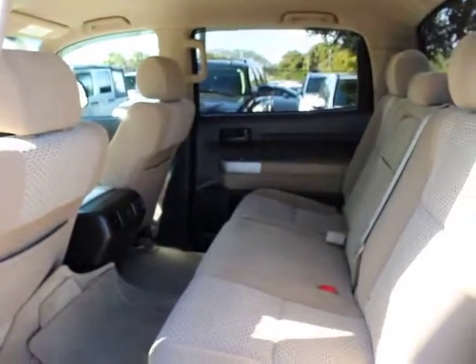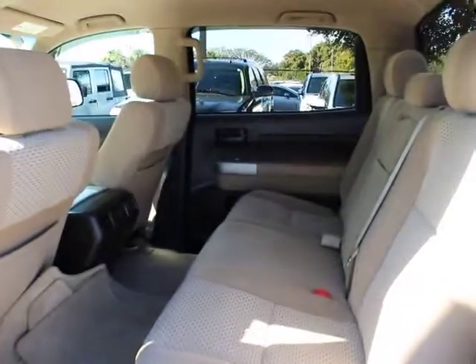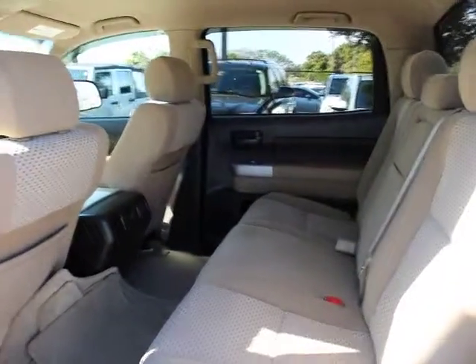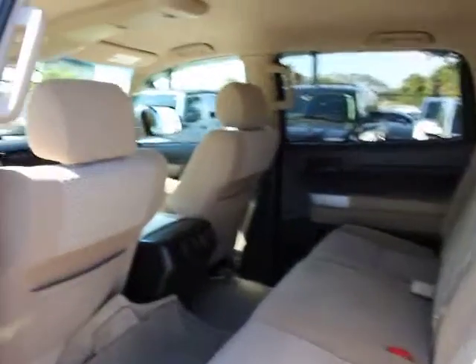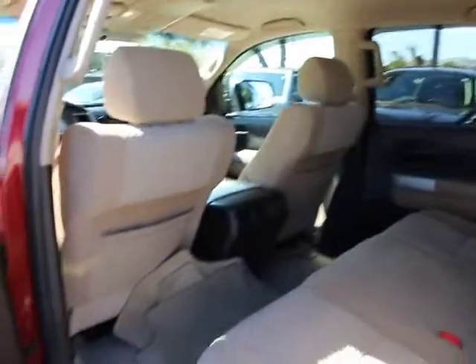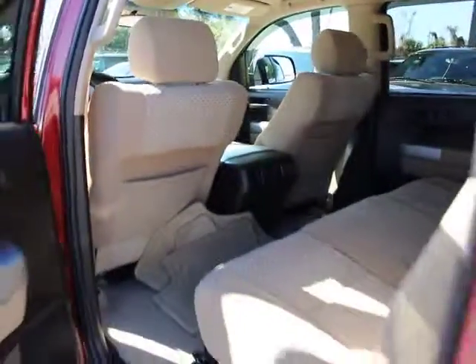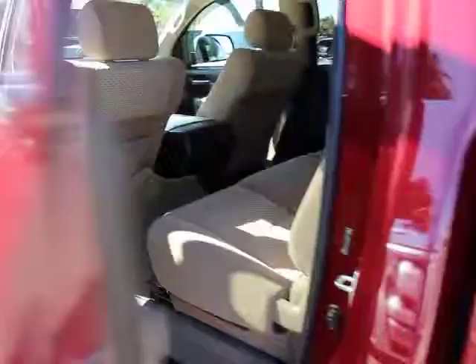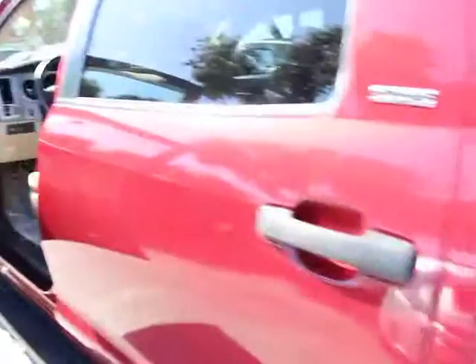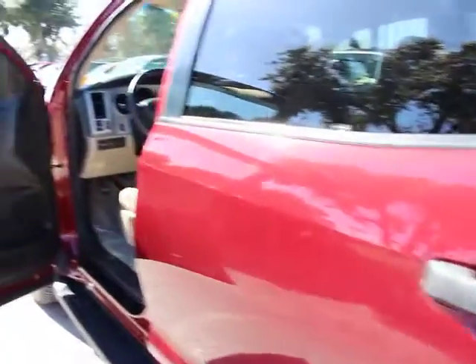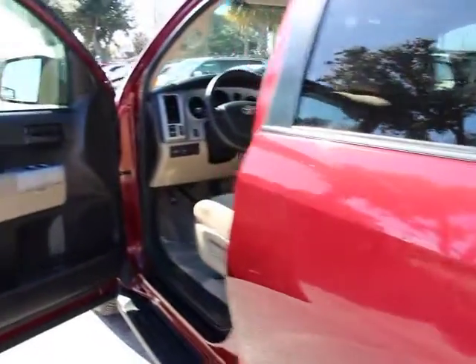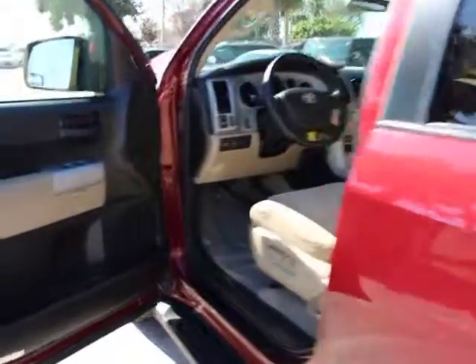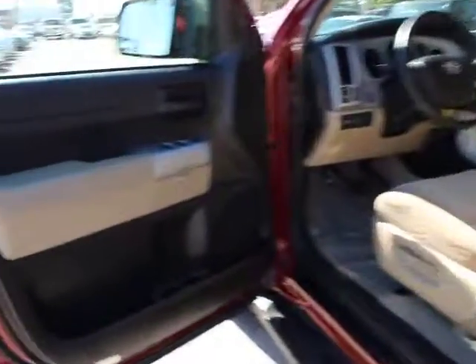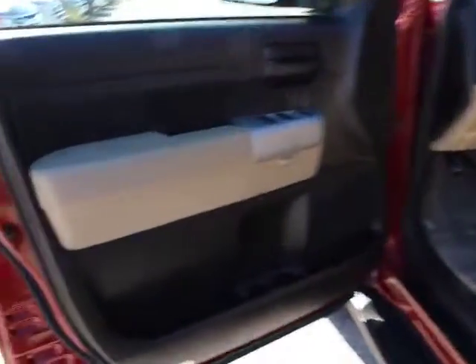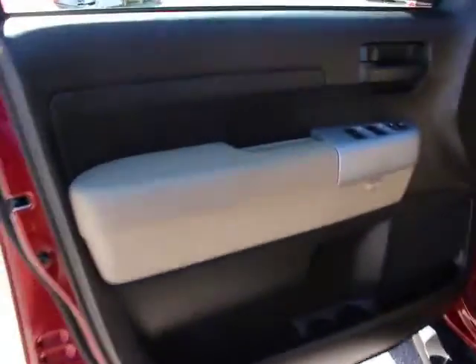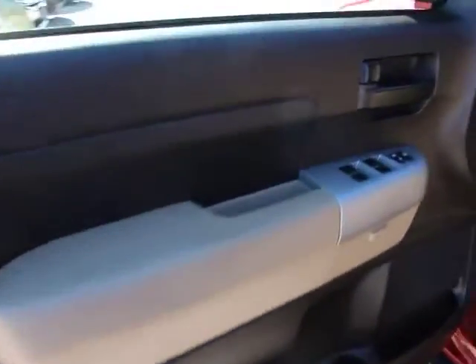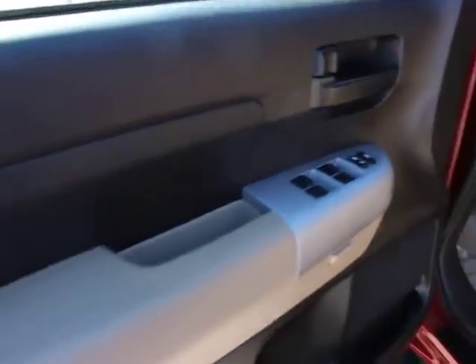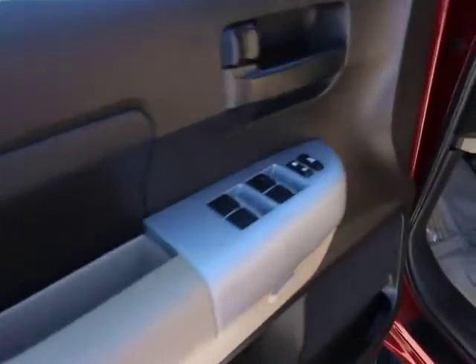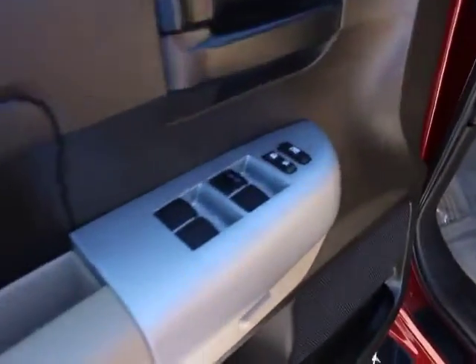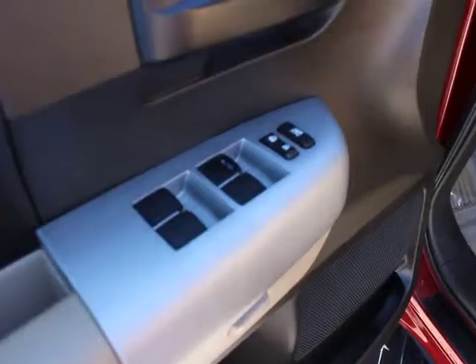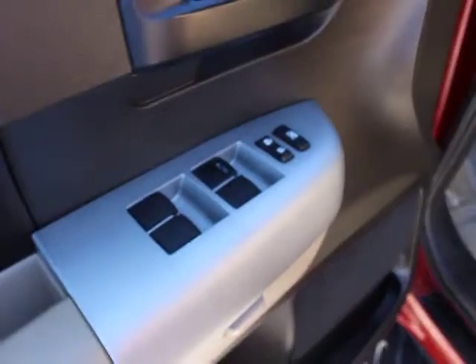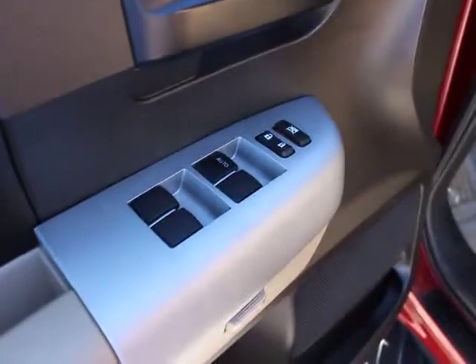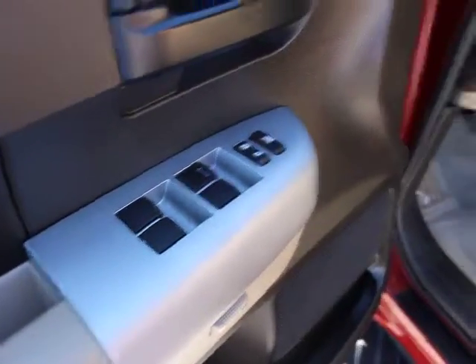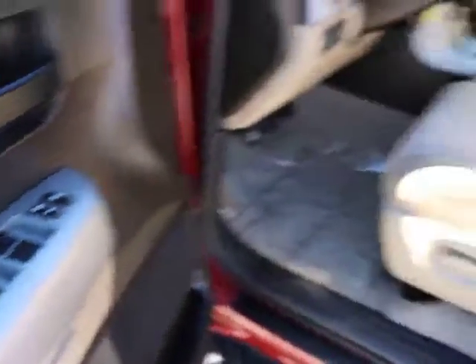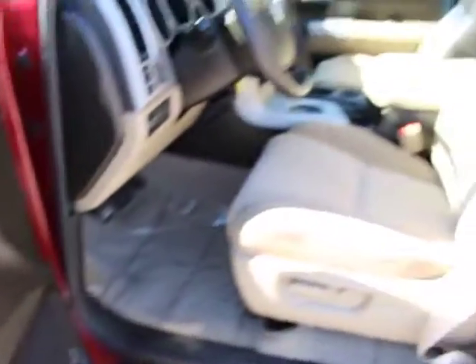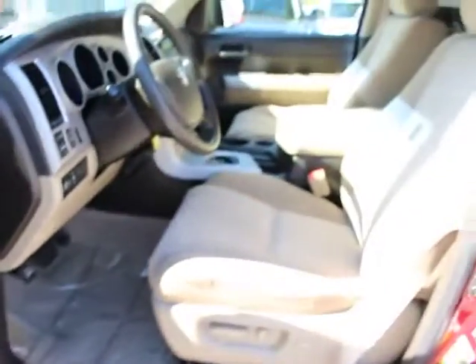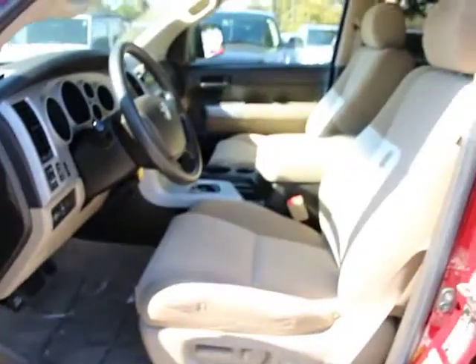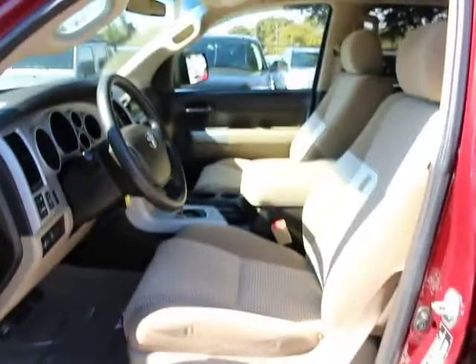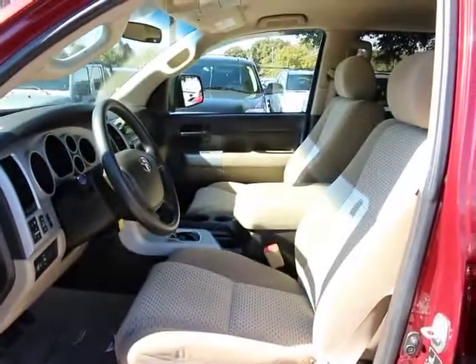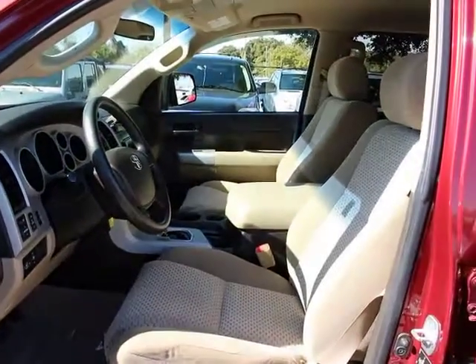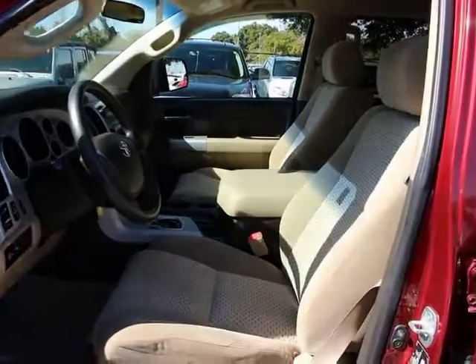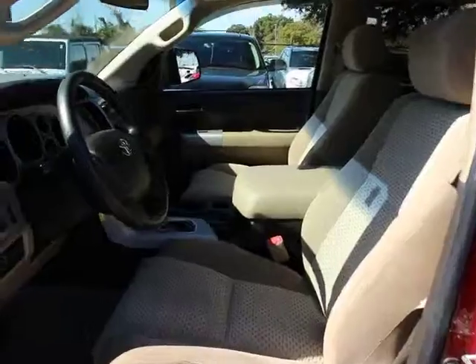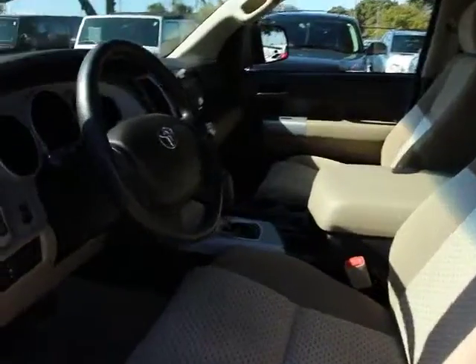This vehicle has less than 65,000 miles. Here are some of this vehicle's great options: traction control, dual airbag, air conditioning front, power steering, four-wheel disc brakes, center armrest, power windows.